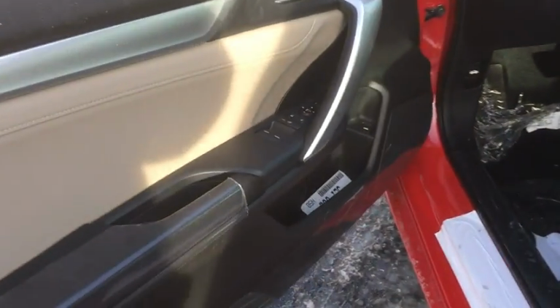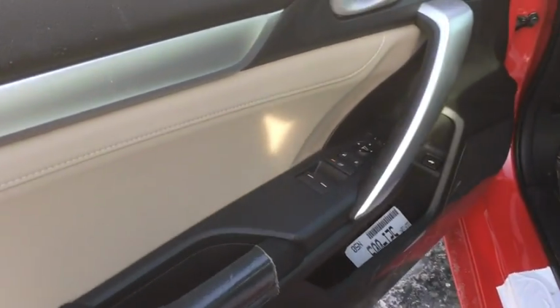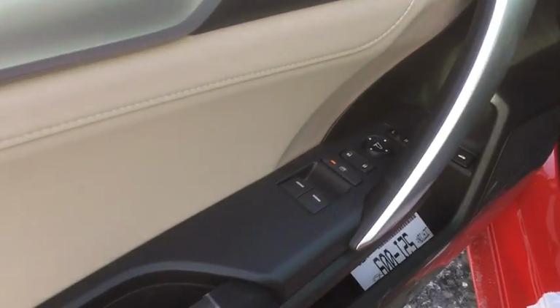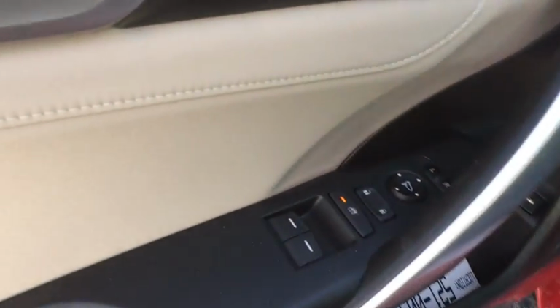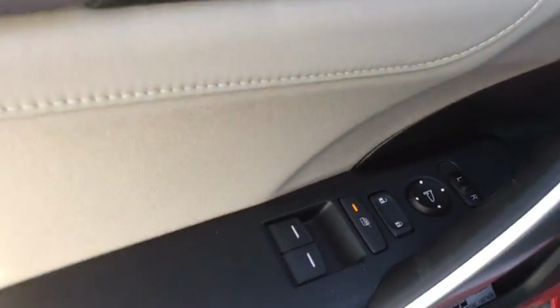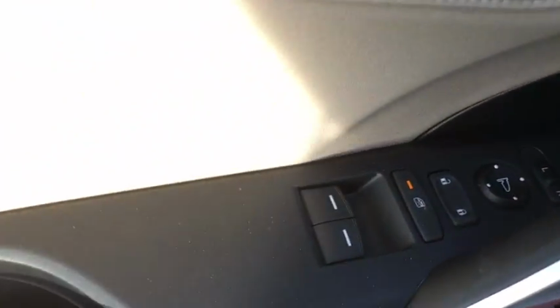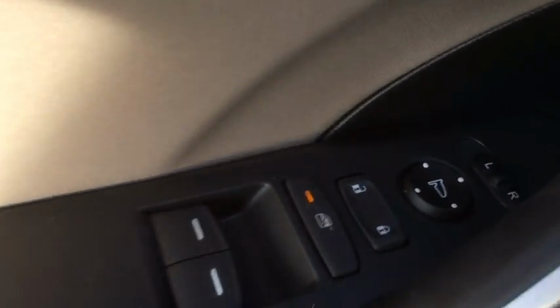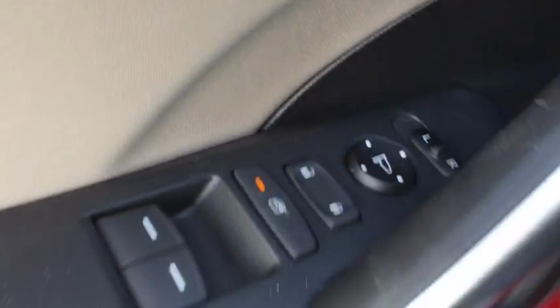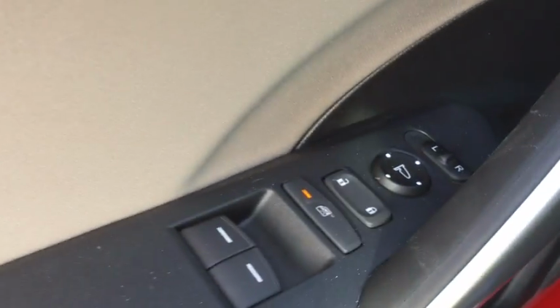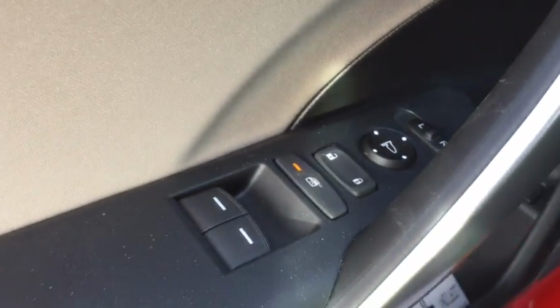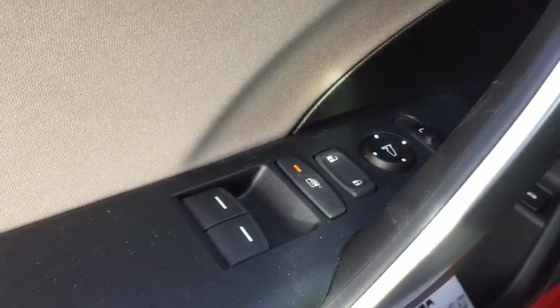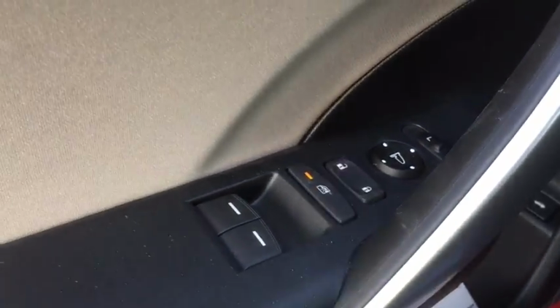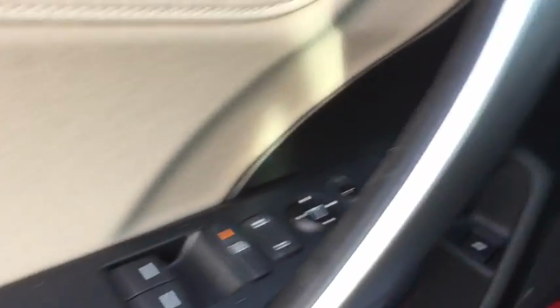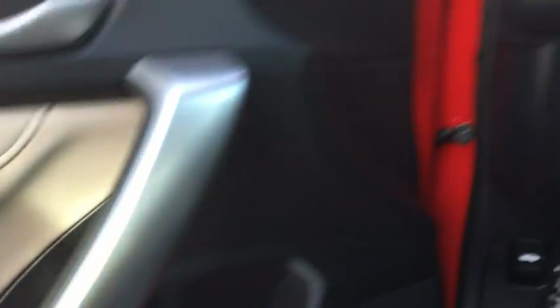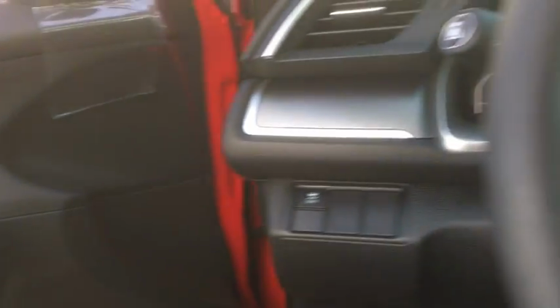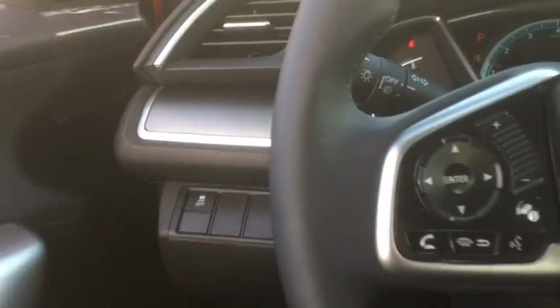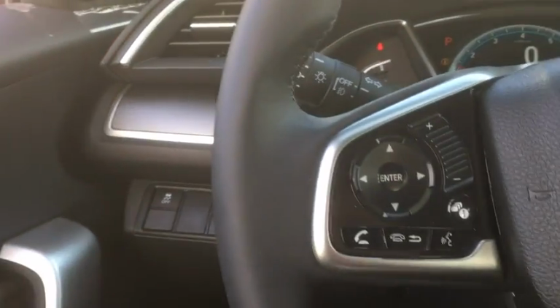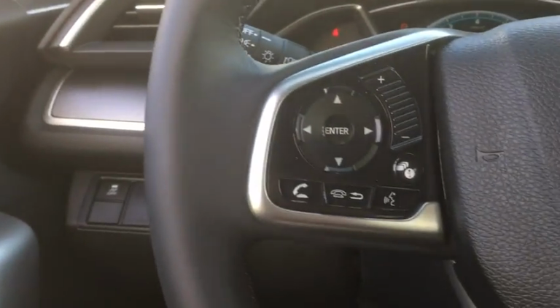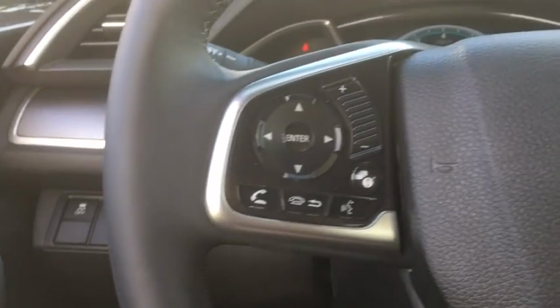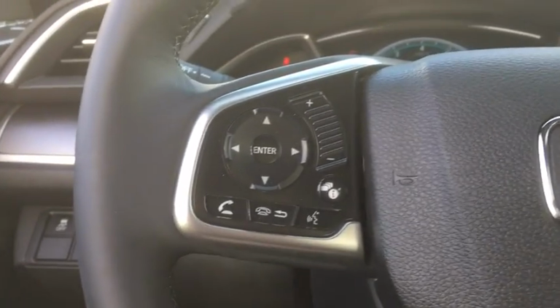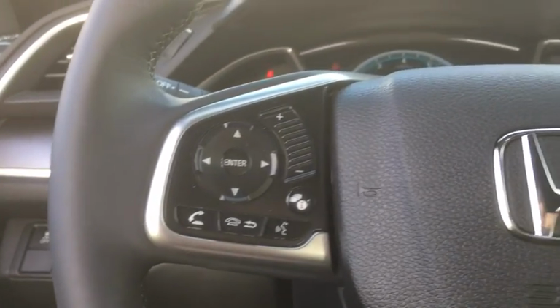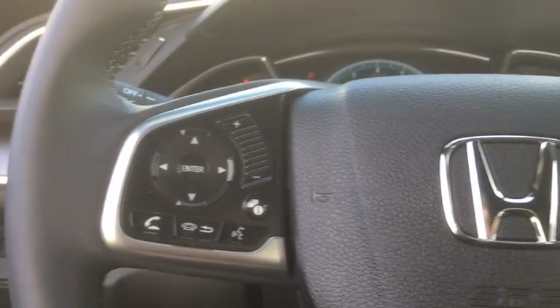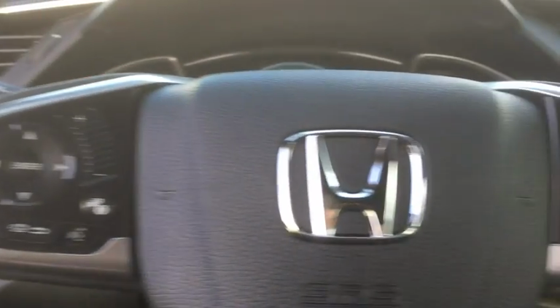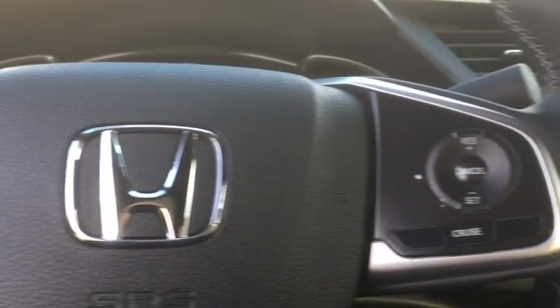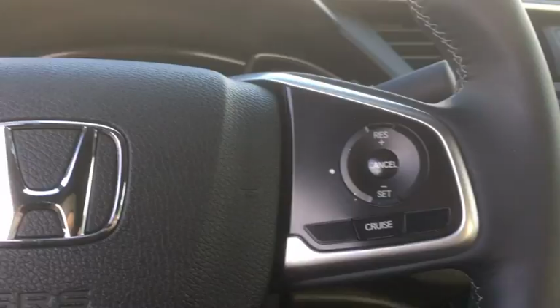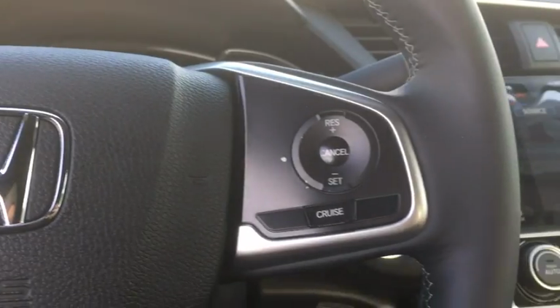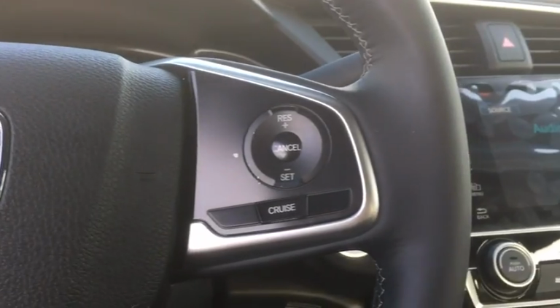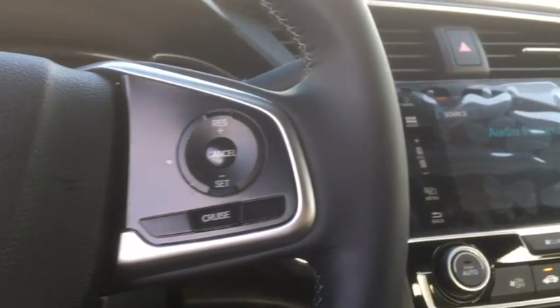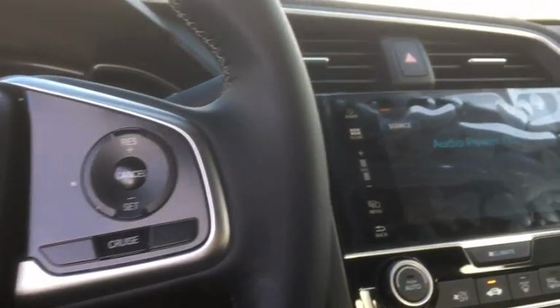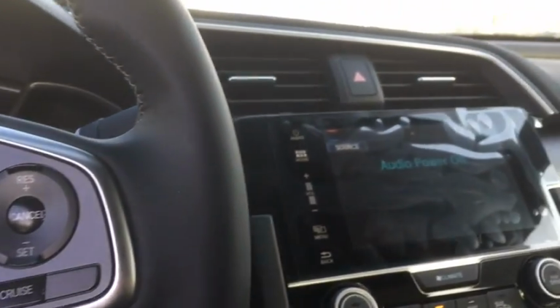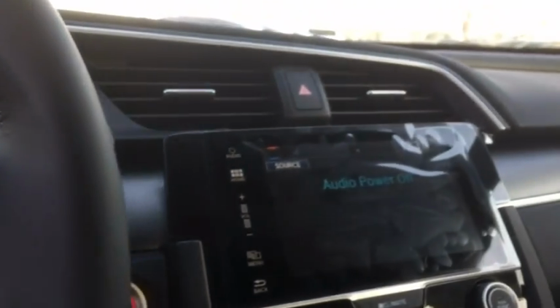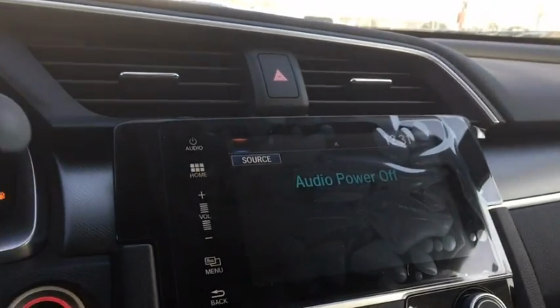Fog lights, rear window defroster, security system, trip computer, brake assist, tachometer, panic alarm, remote keyless entry, power moonroof, tilt steering wheel, driver vanity mirror, cloth seat trim.